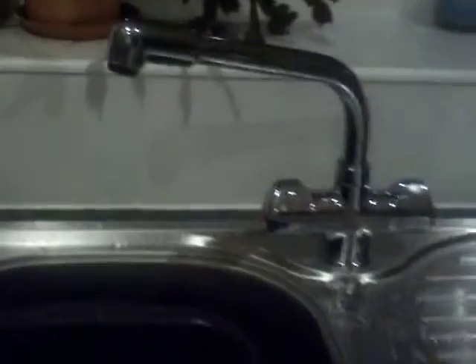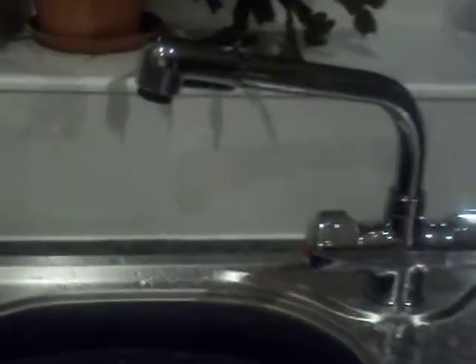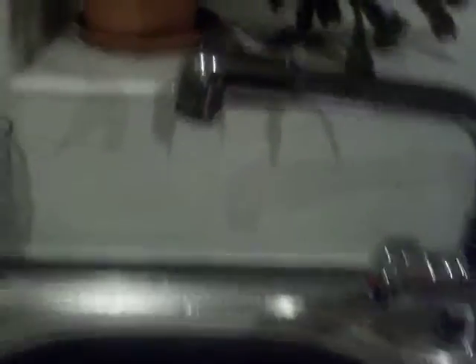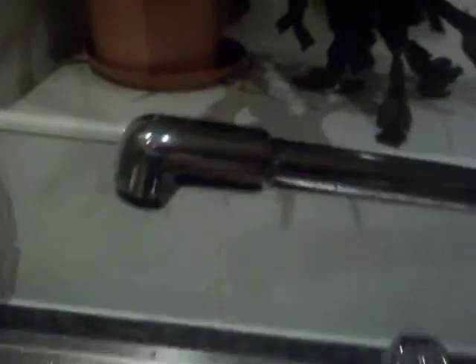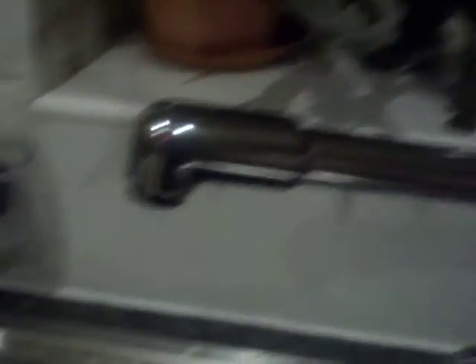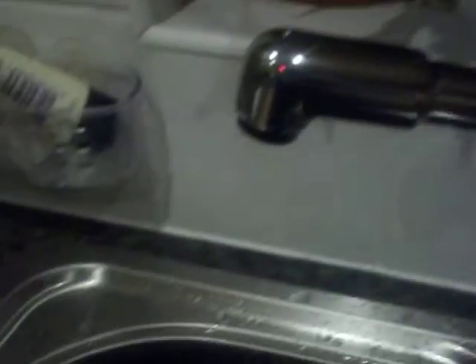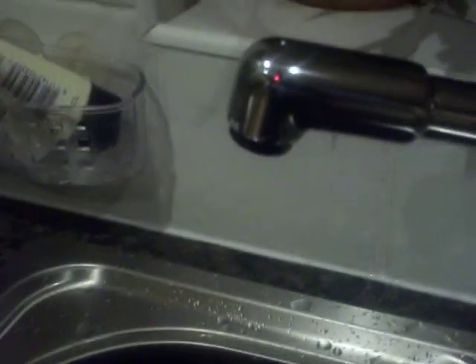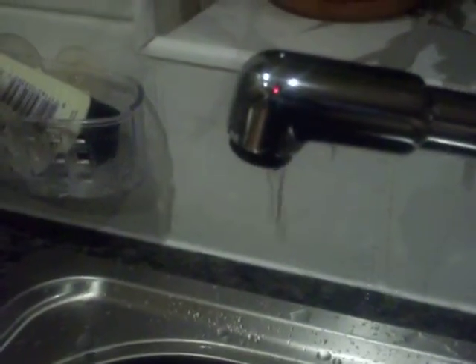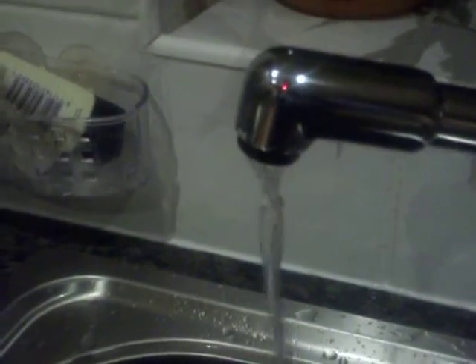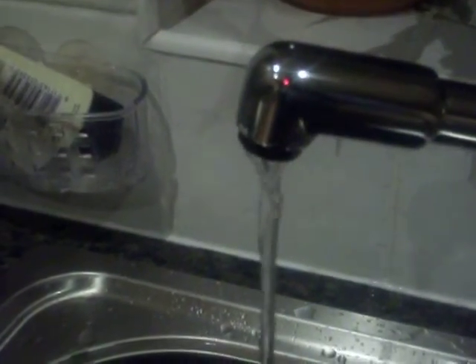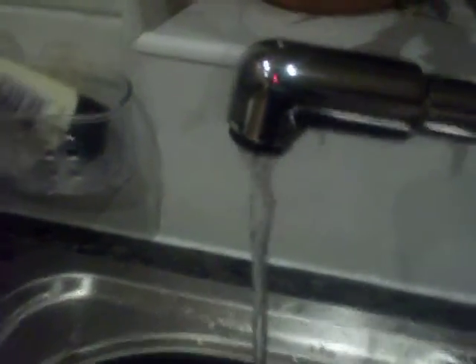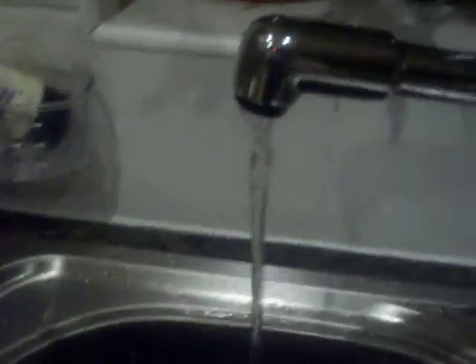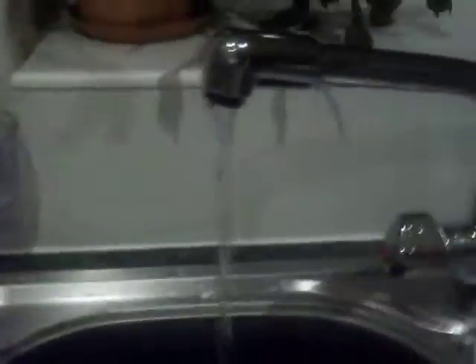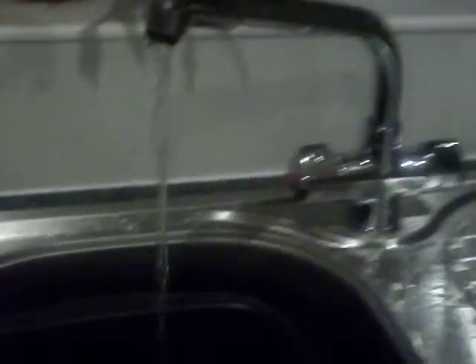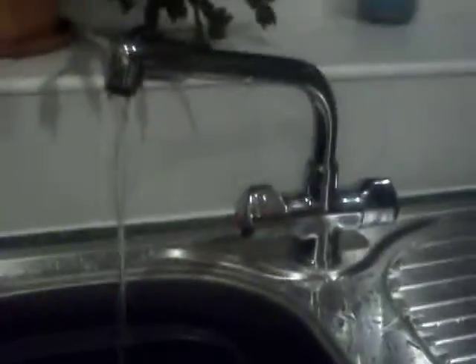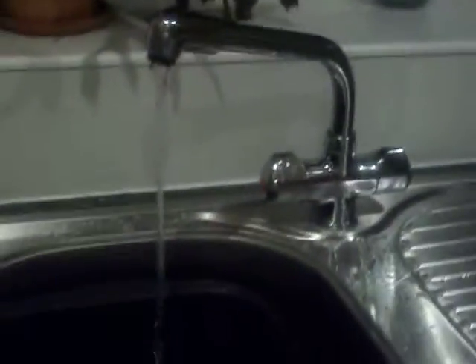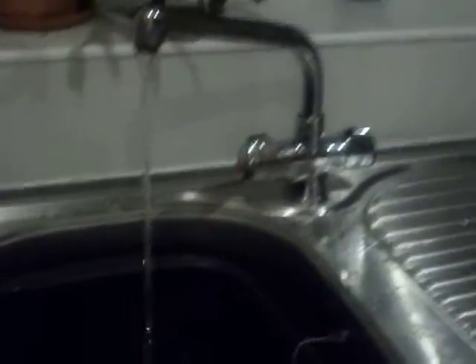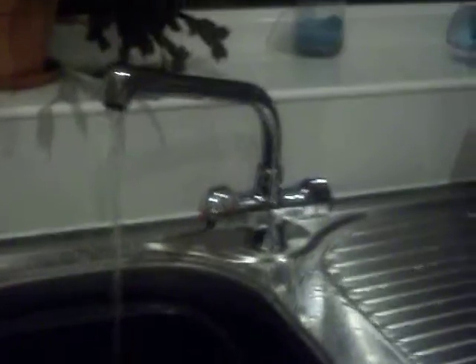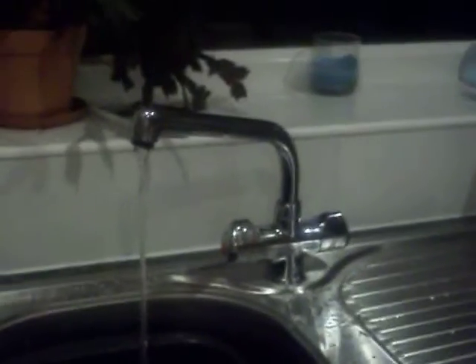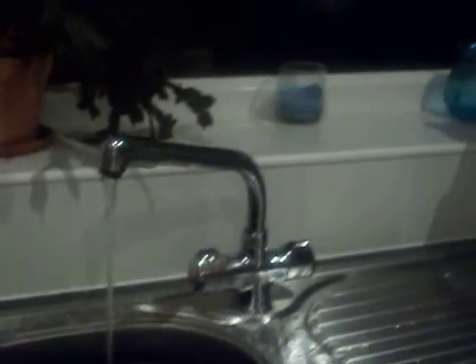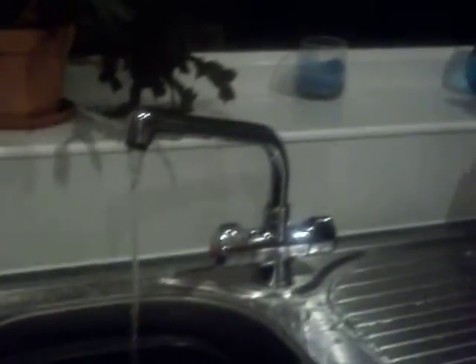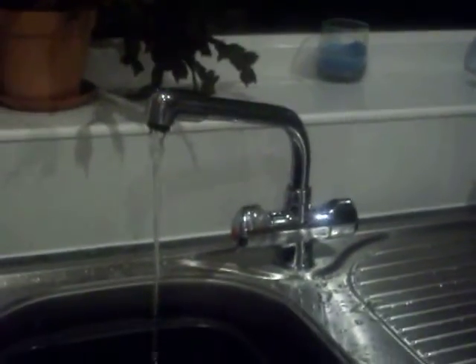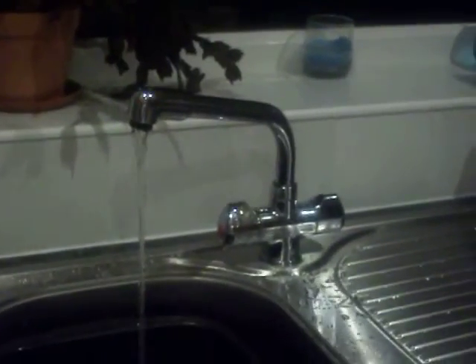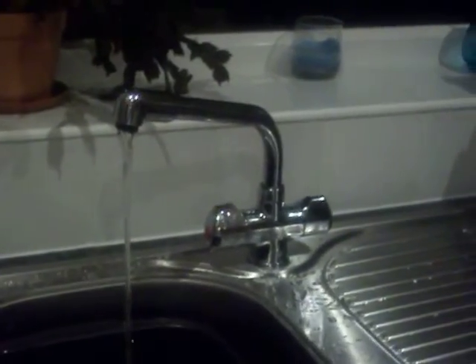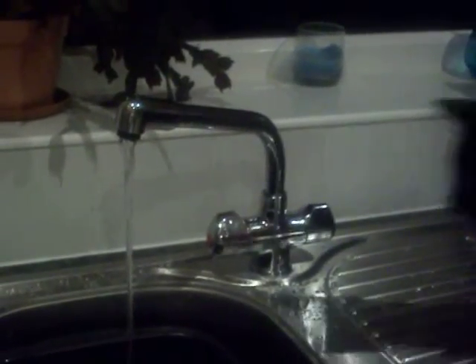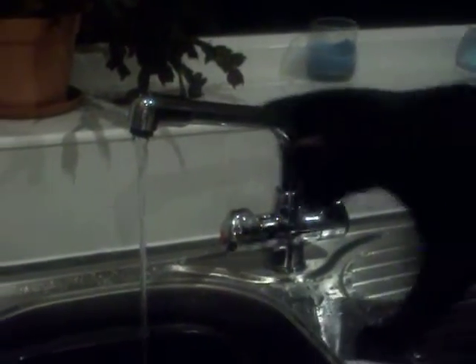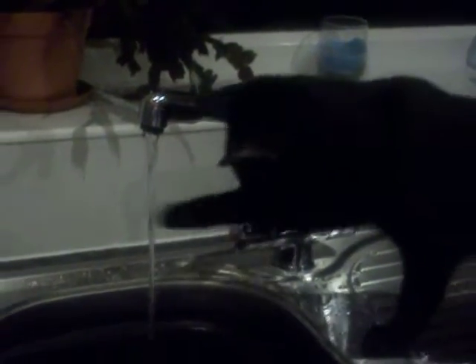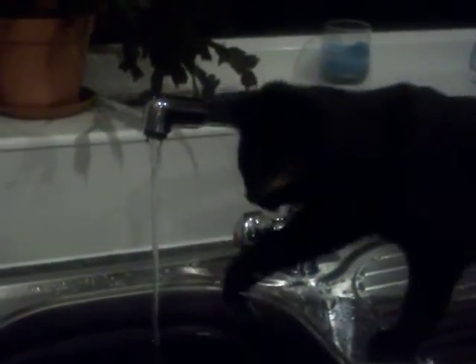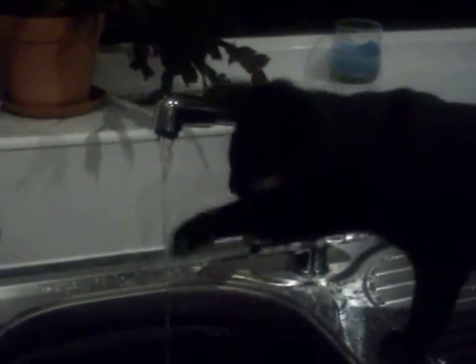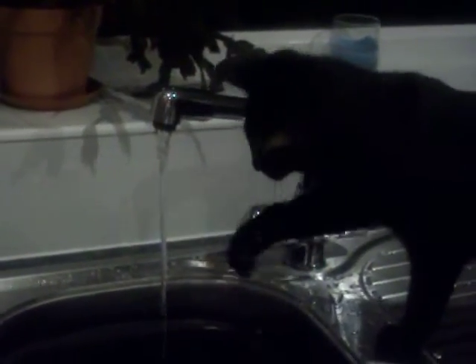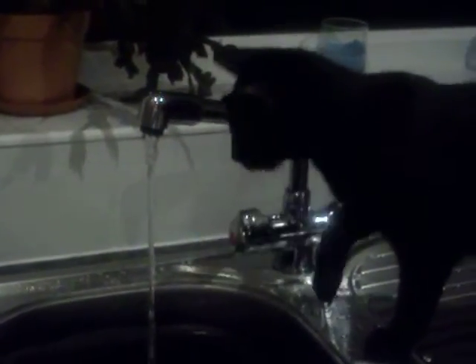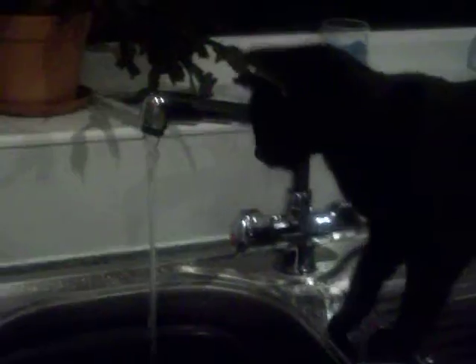So he's thinking about getting in the bowl, then decides to go and get his mum to turn it on. So here we have an empty tap, and we turn the tap back on again. And then as soon as we hear the noise — where's the cat? Why, there he is. And he's back again.